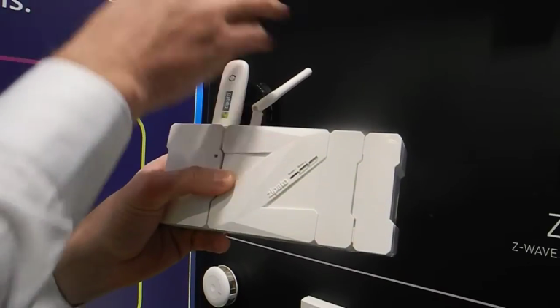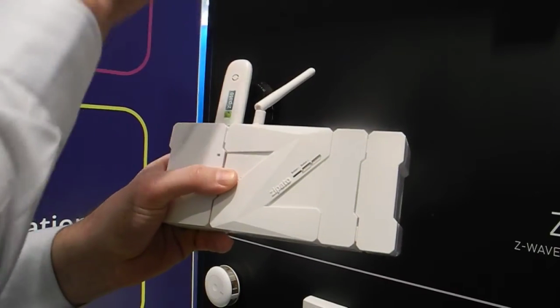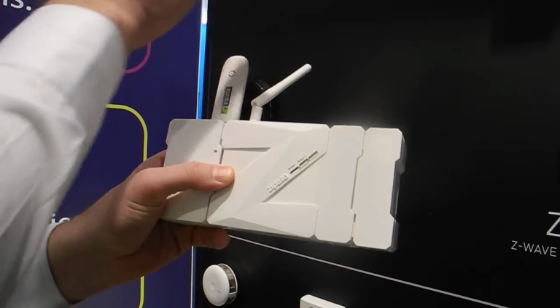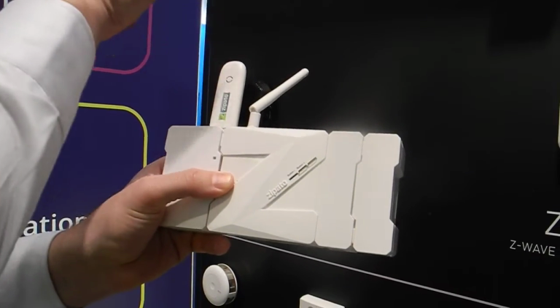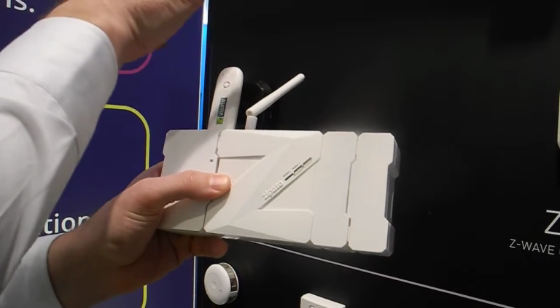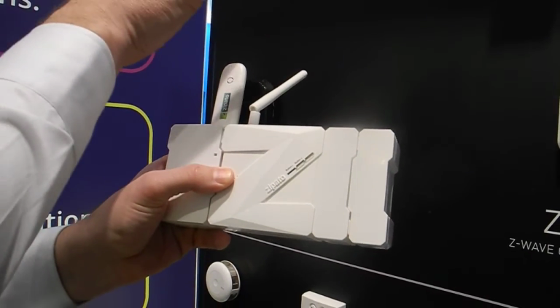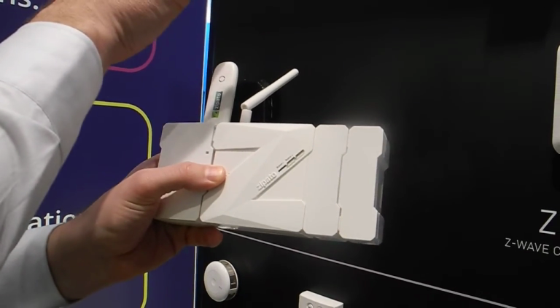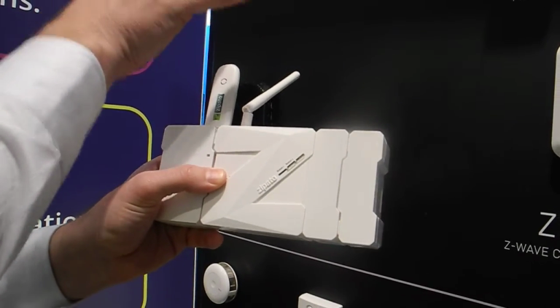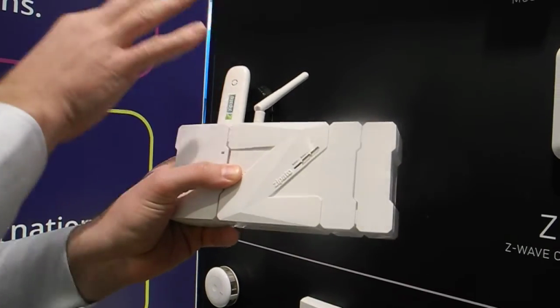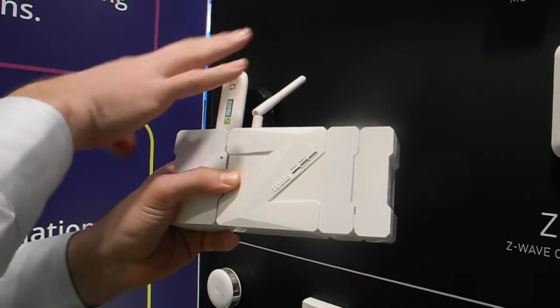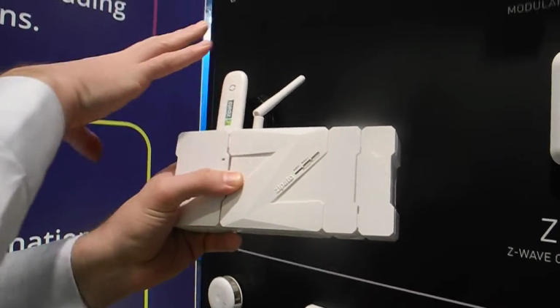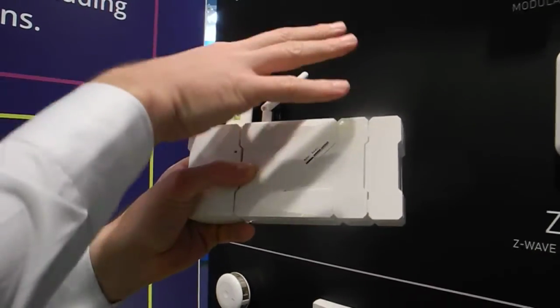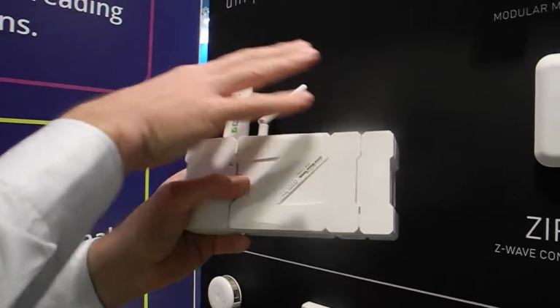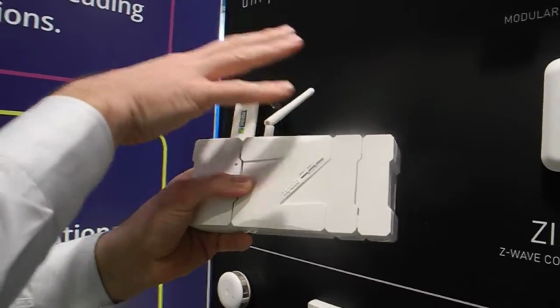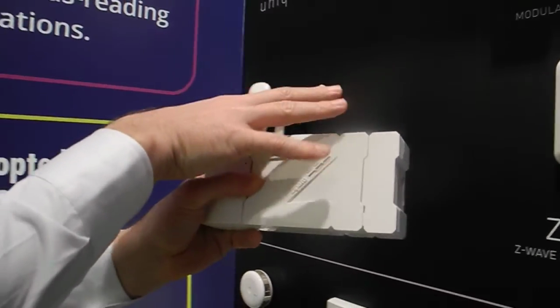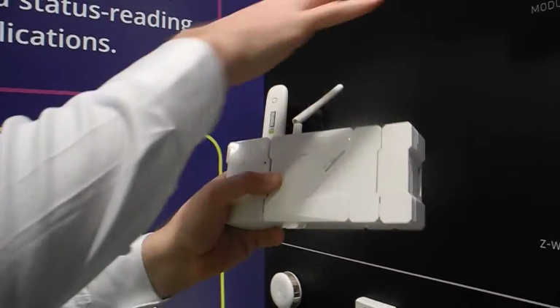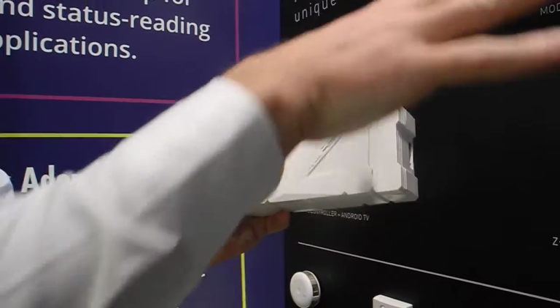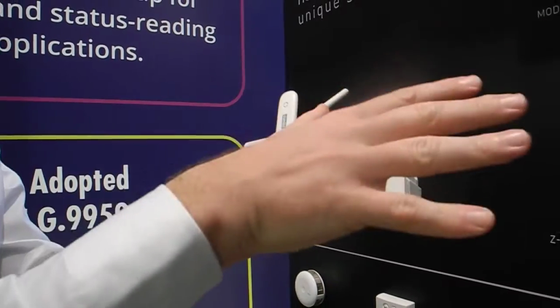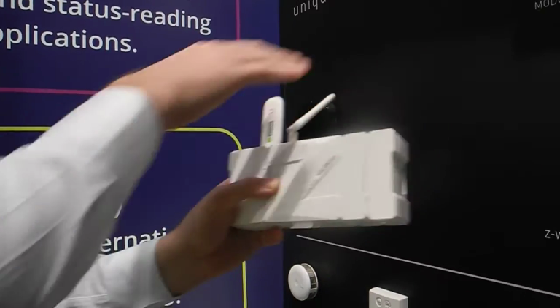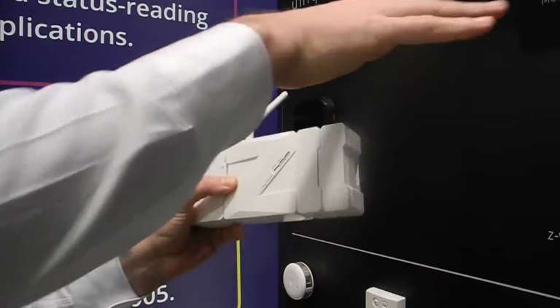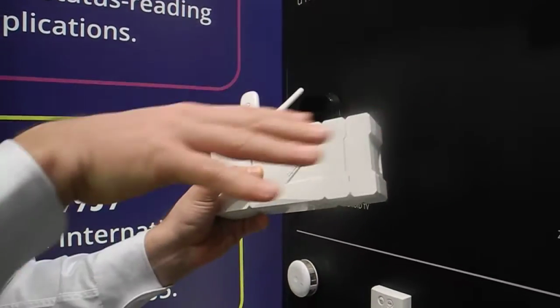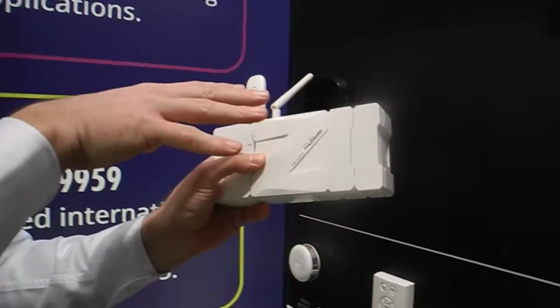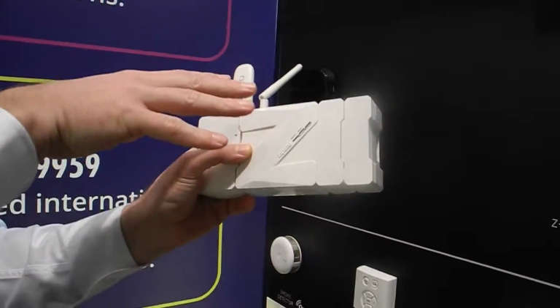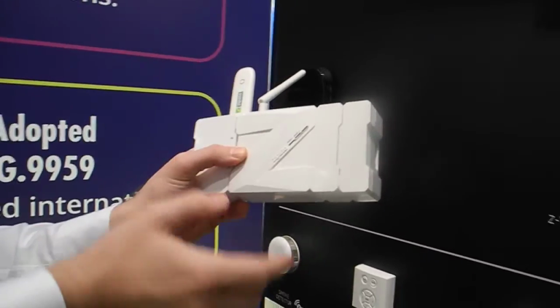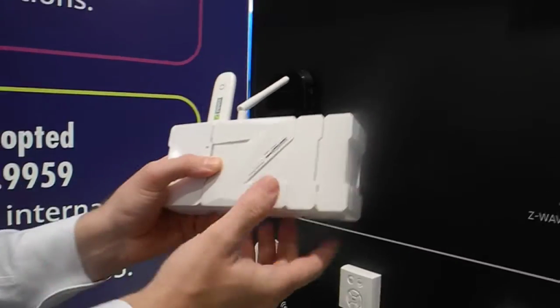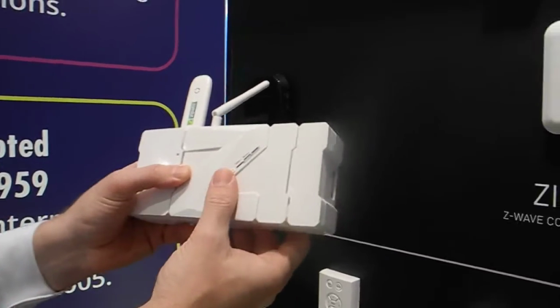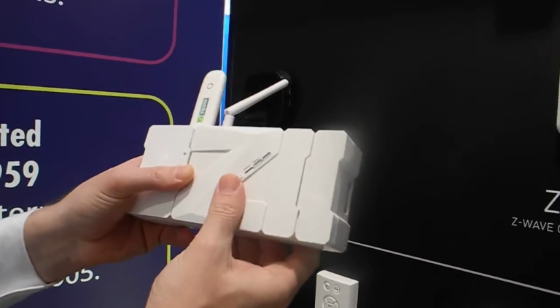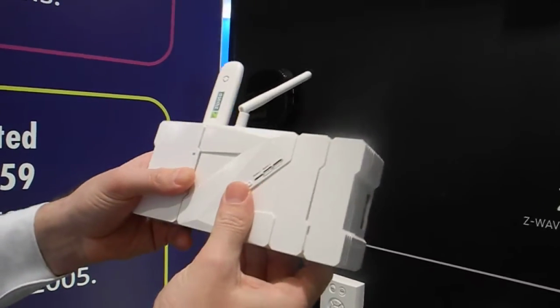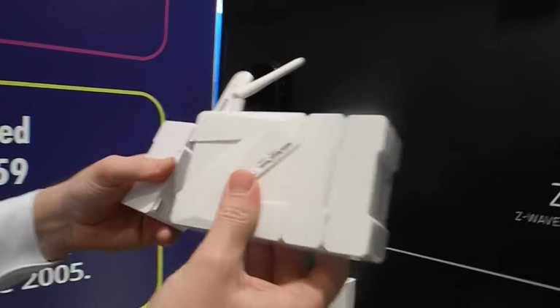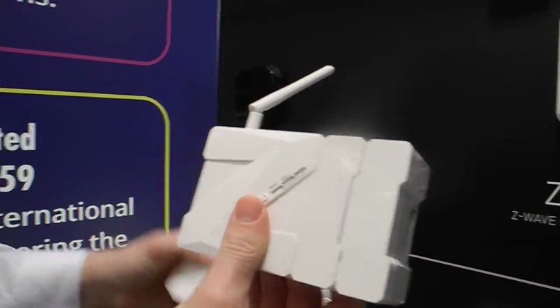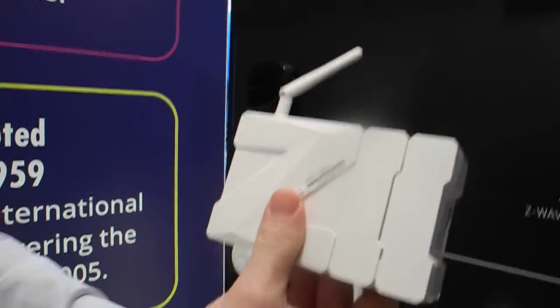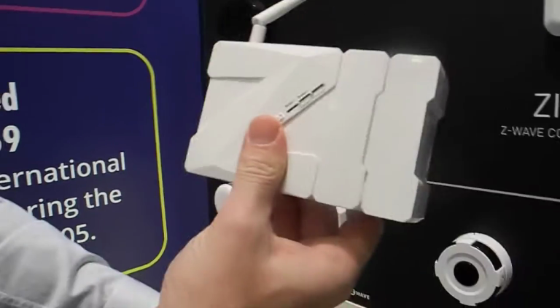This is connected to a cloud, which provides 24/7 monitoring of the whole composition and the whole installation. That's primarily used as a security function.